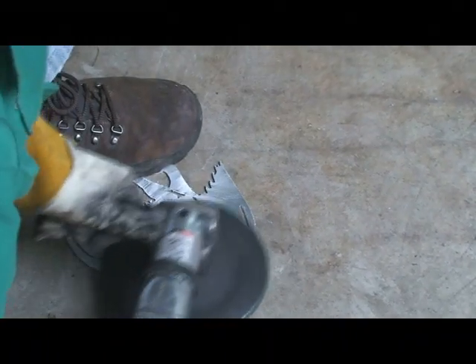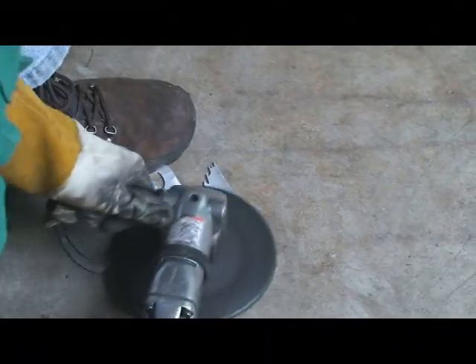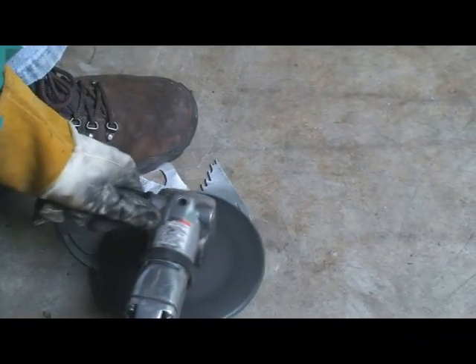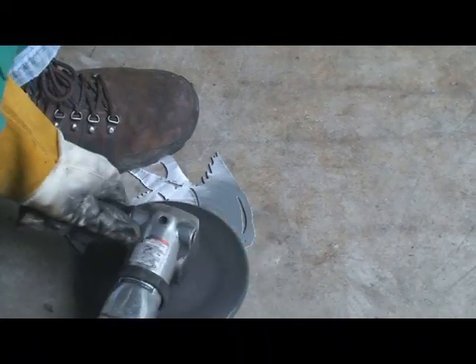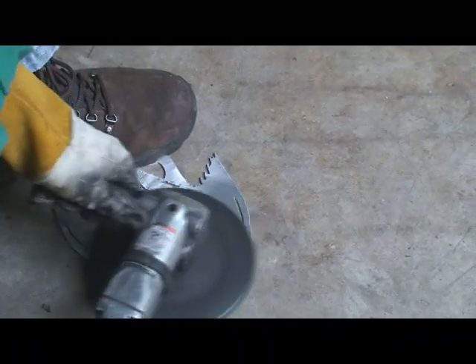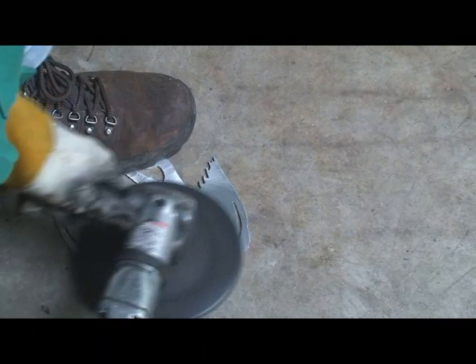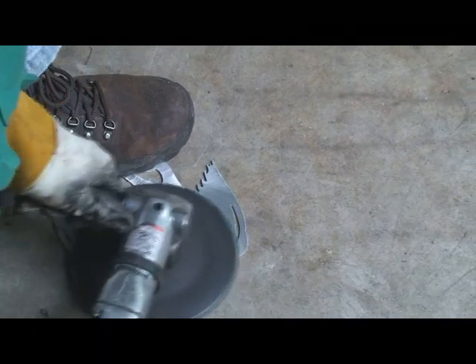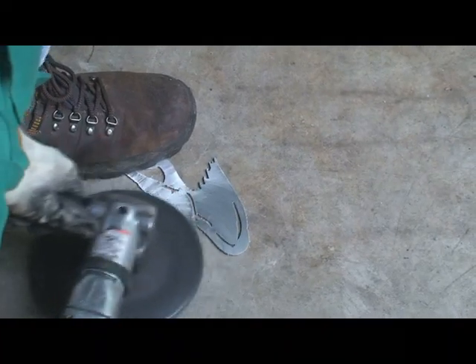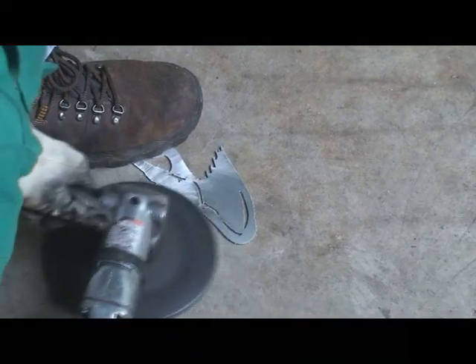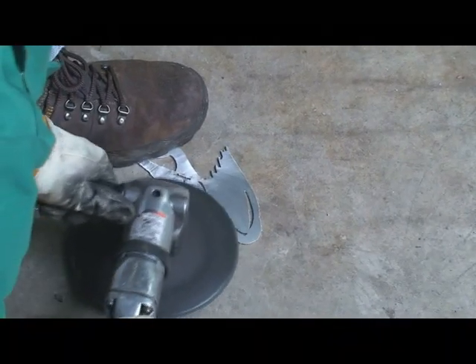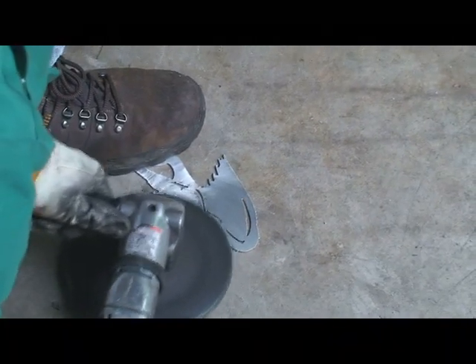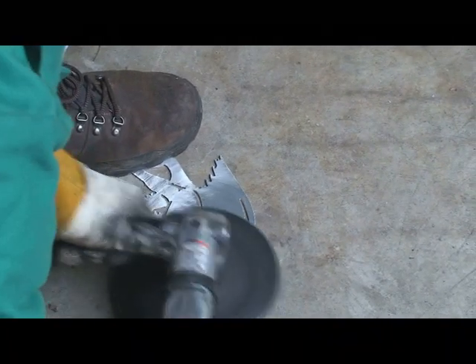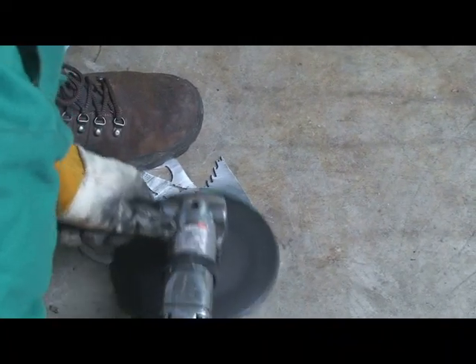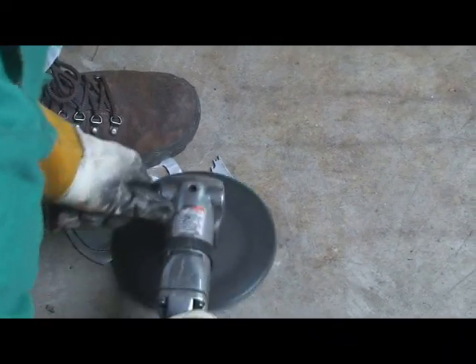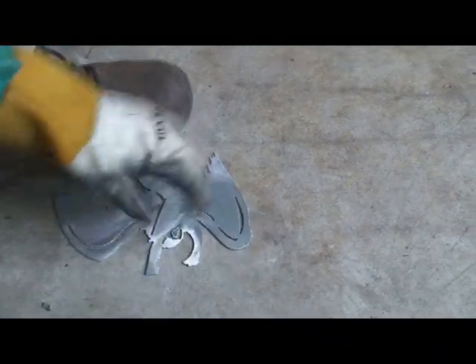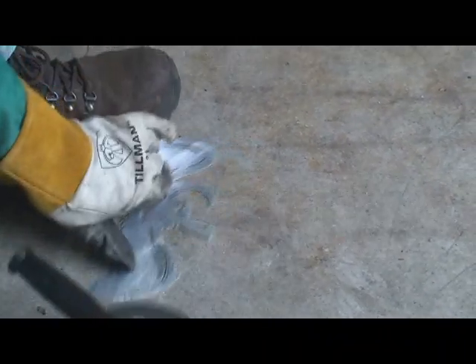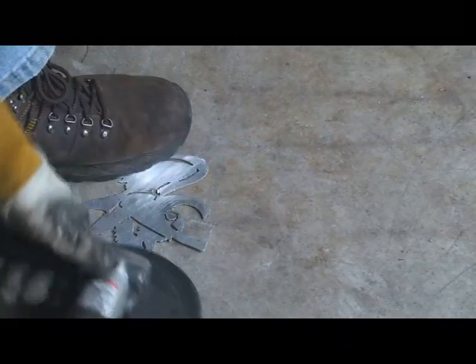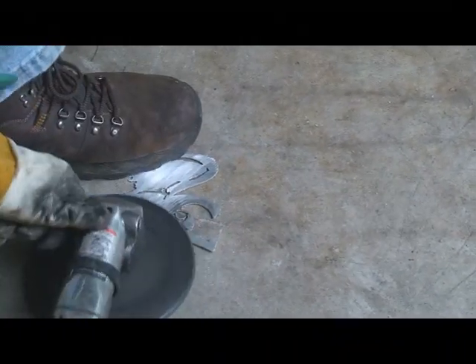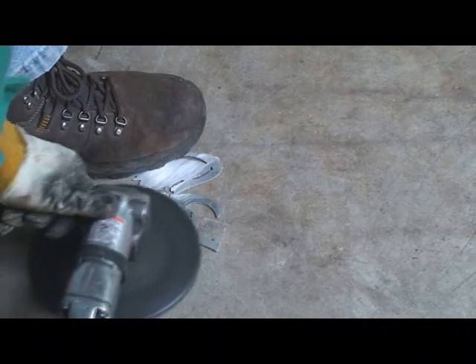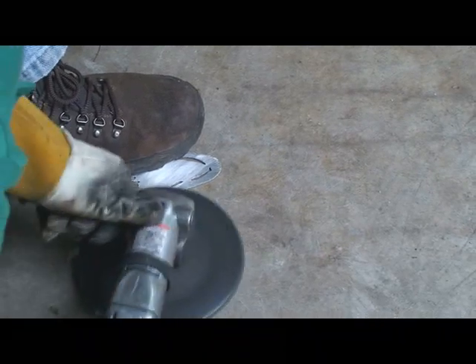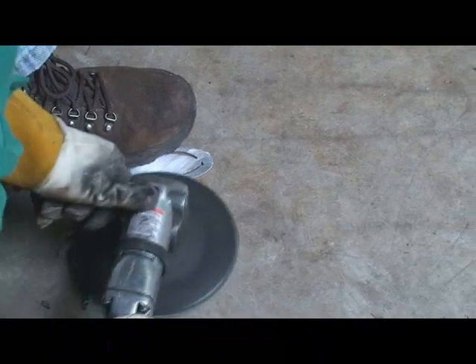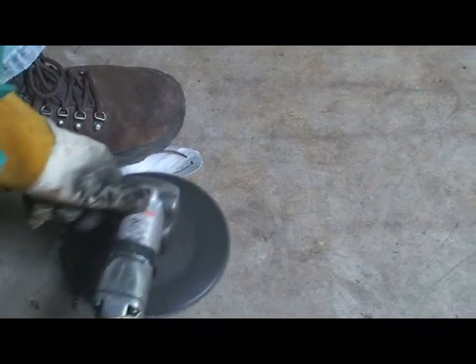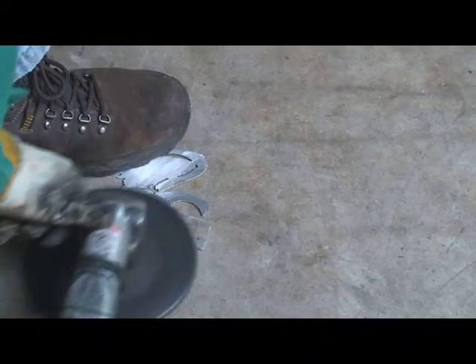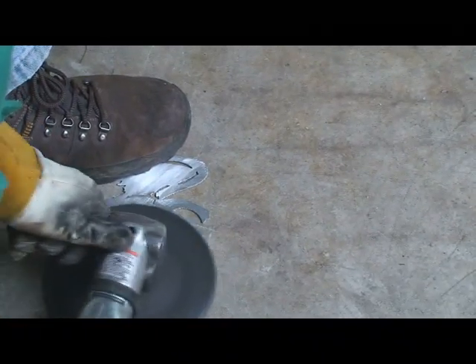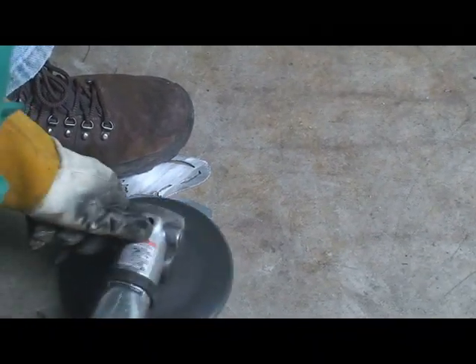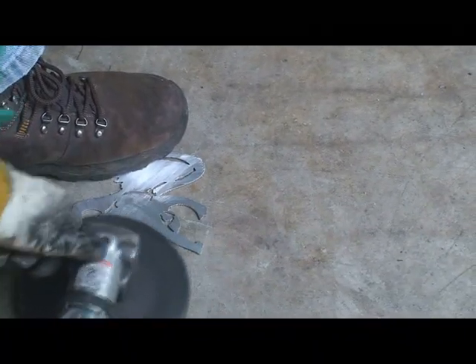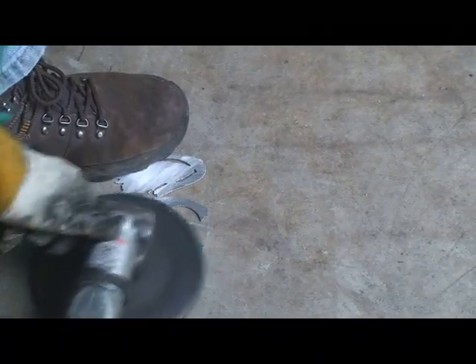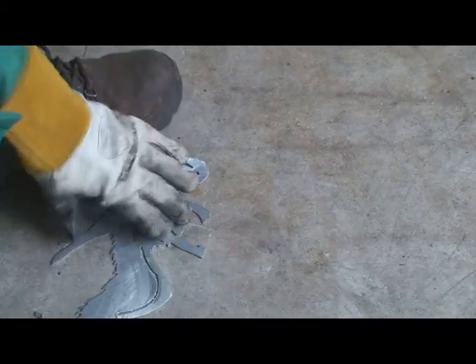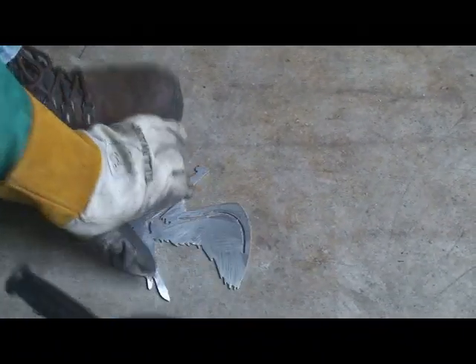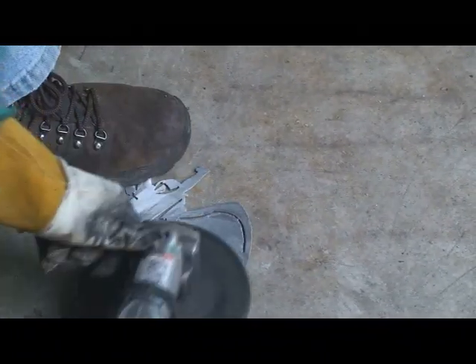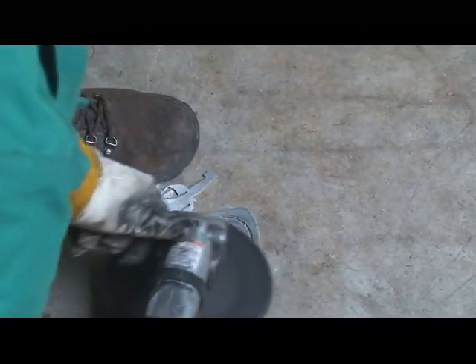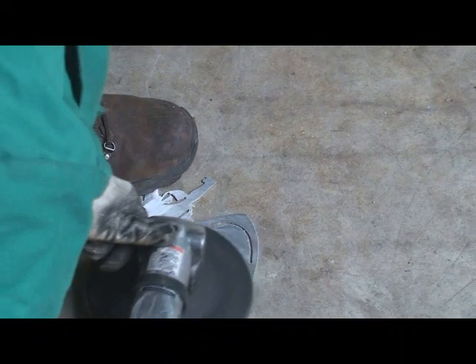The aluminum — if you've ever ground on aluminum, you'll know this to be true — it also melts and will work its way into that grinding pad or disc, kind of gums it up.